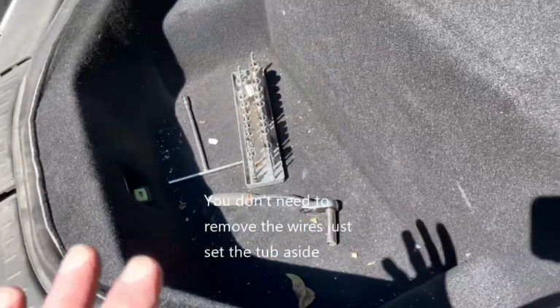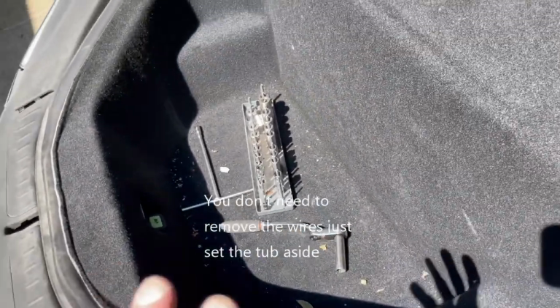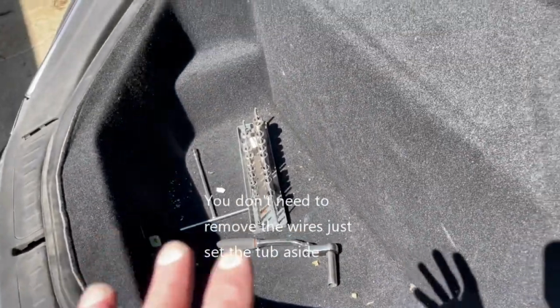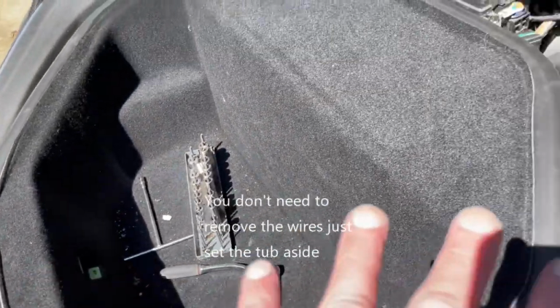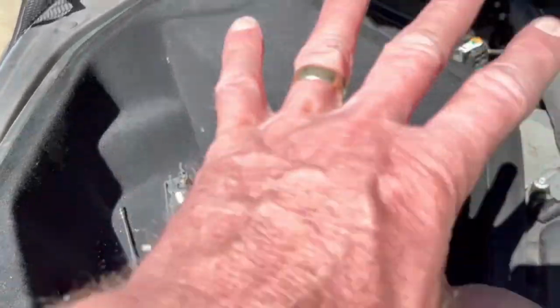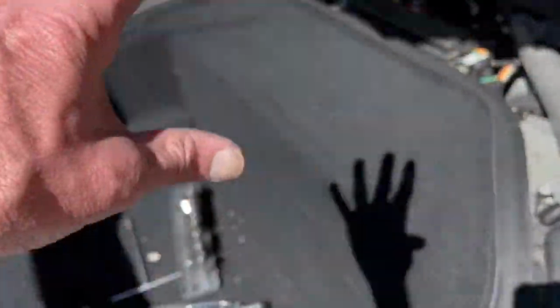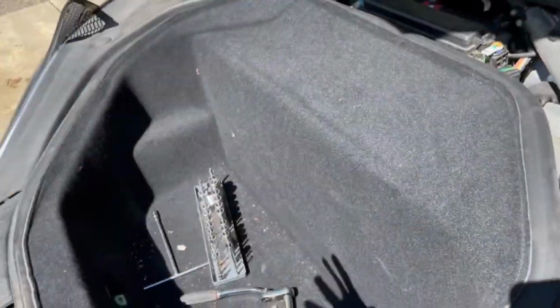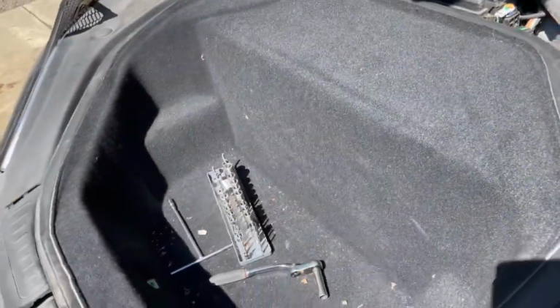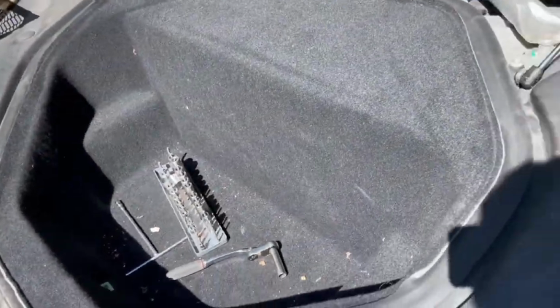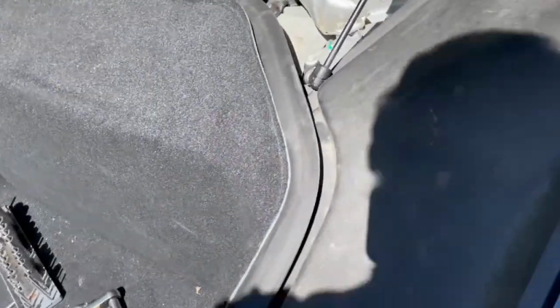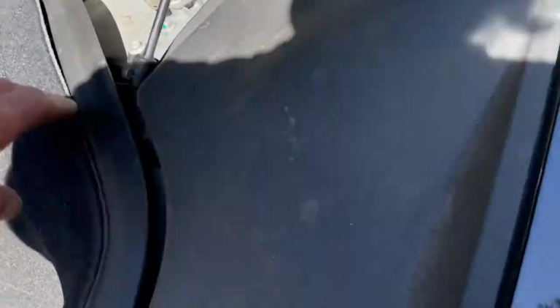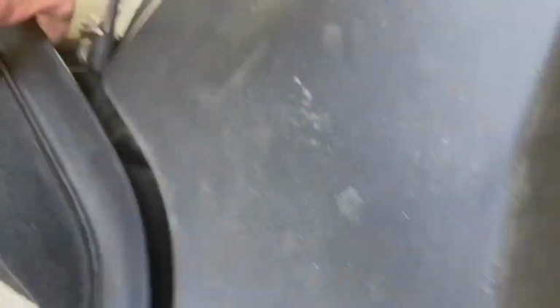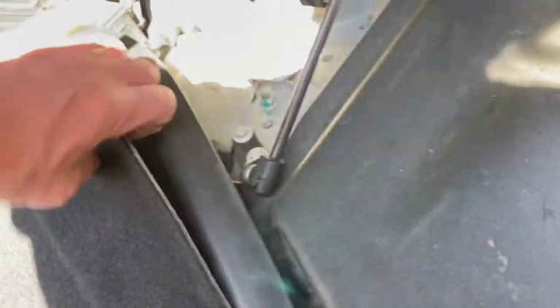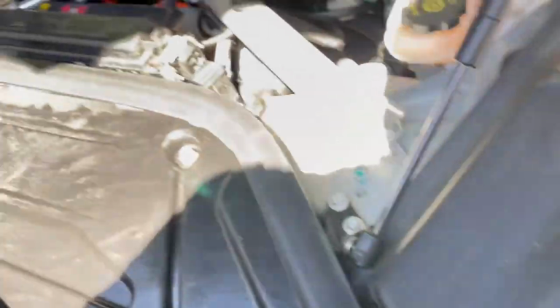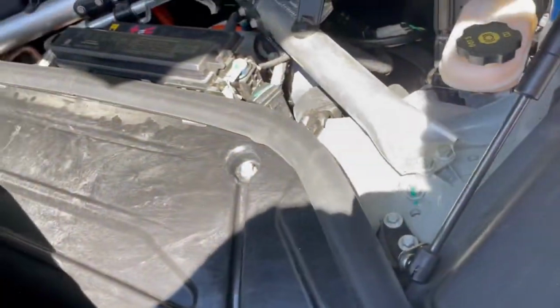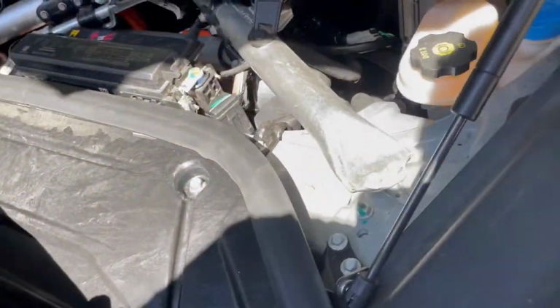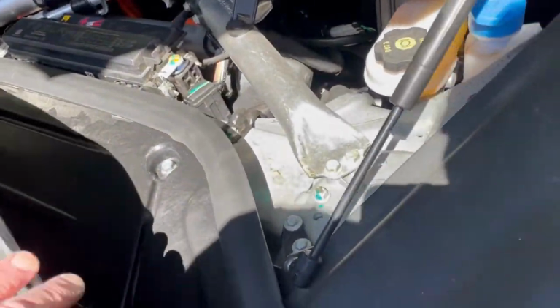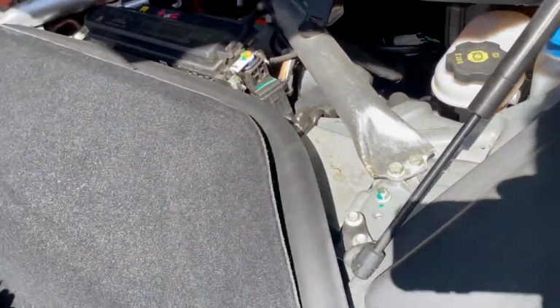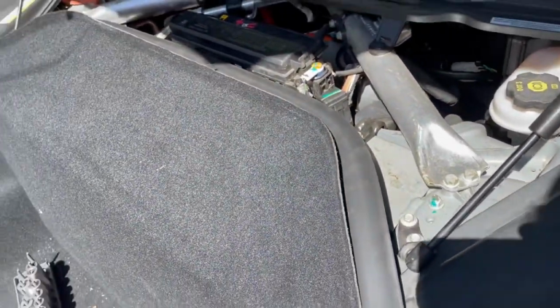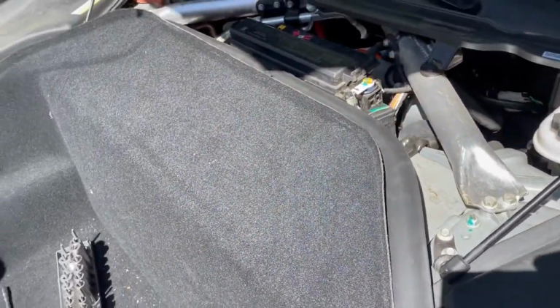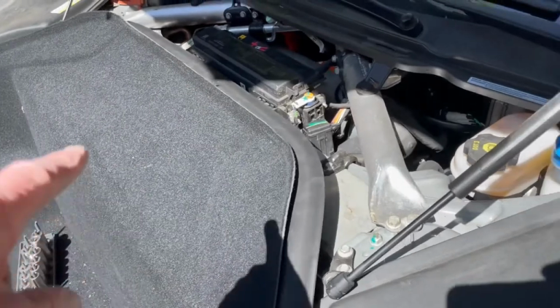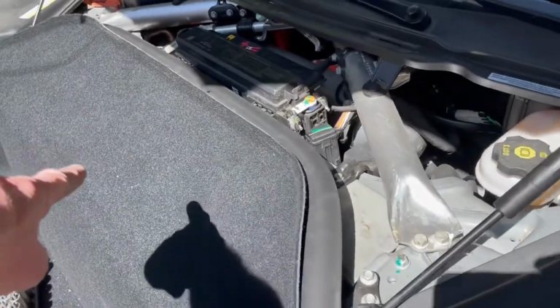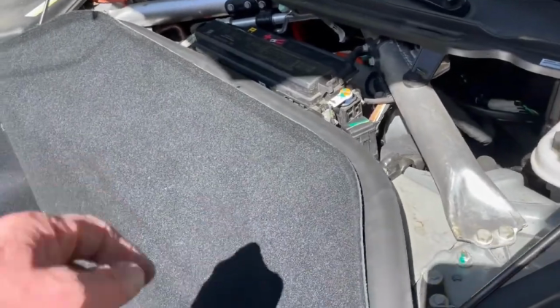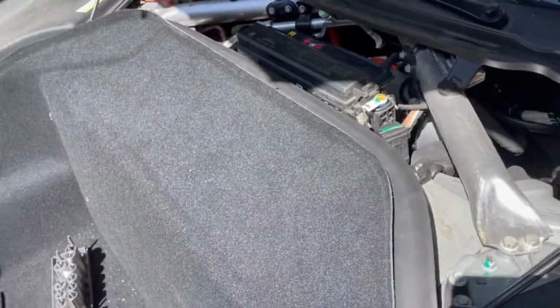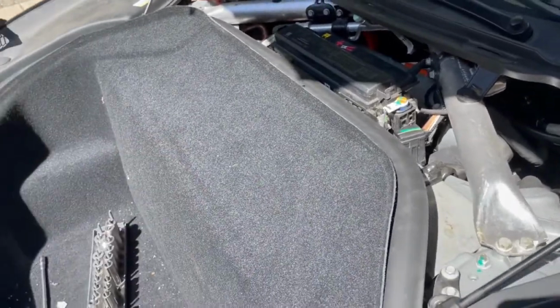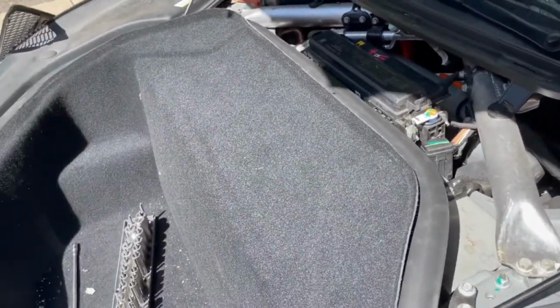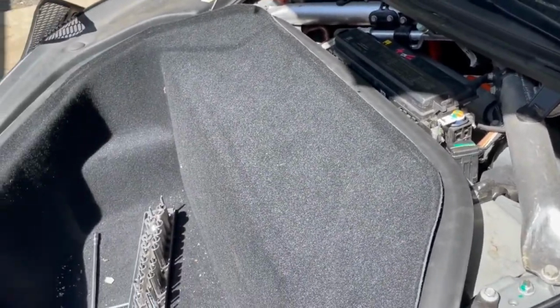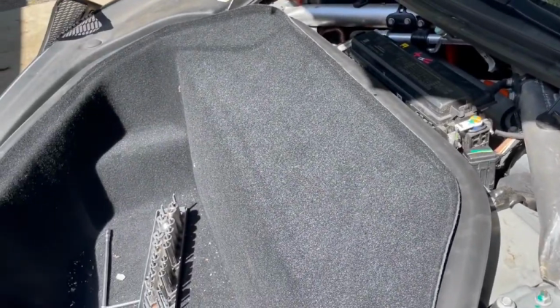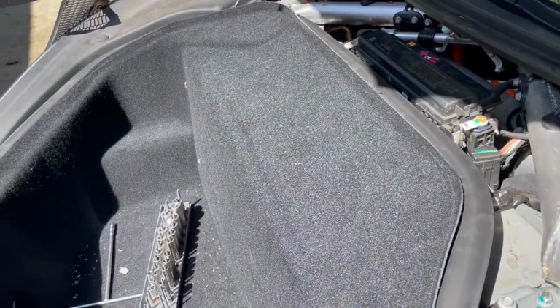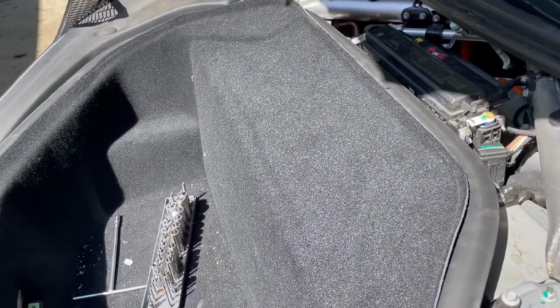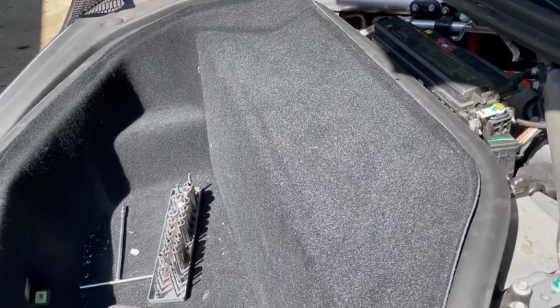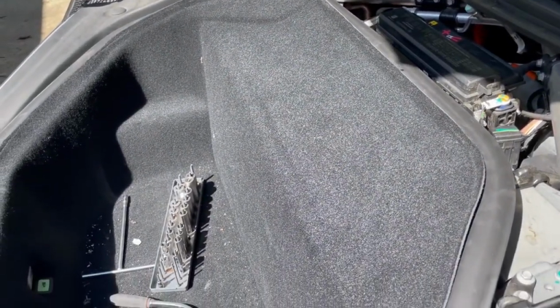Once you take out those four screws, this whole thing lifts out. I'm not going to be able to show you right now, but the coolant reservoir is right underneath this part, so you just add coolant and button it back up.